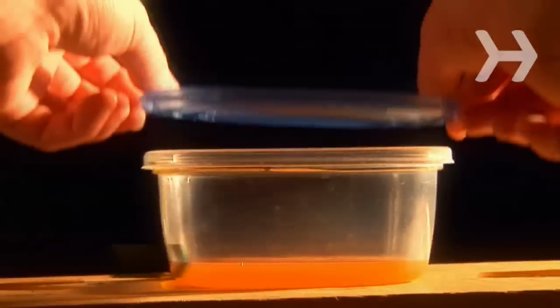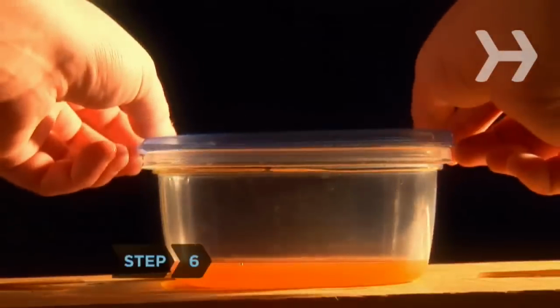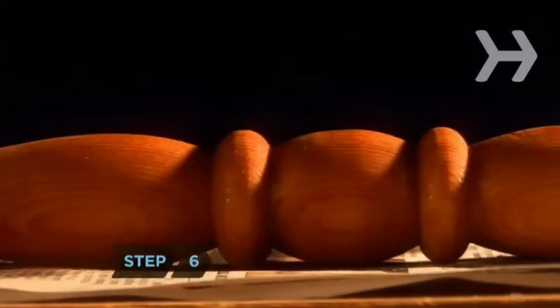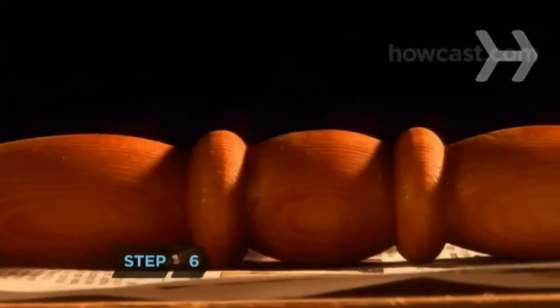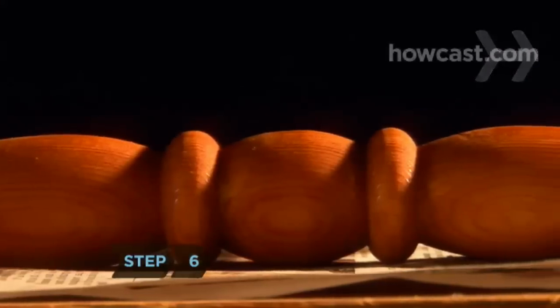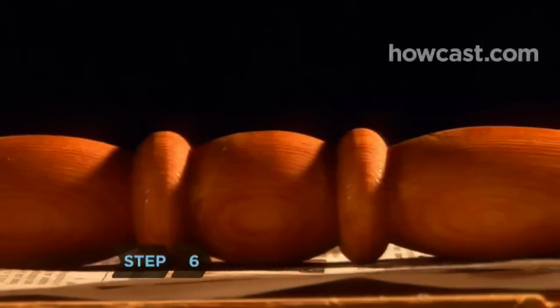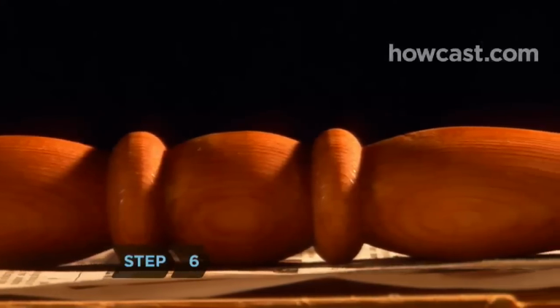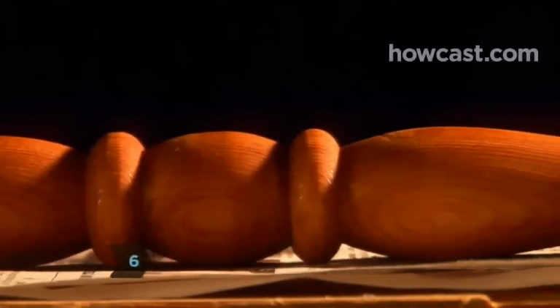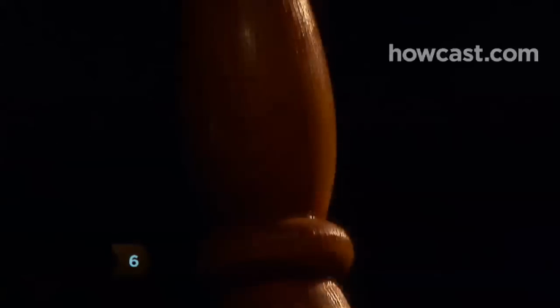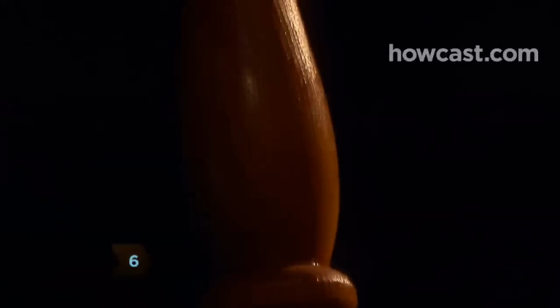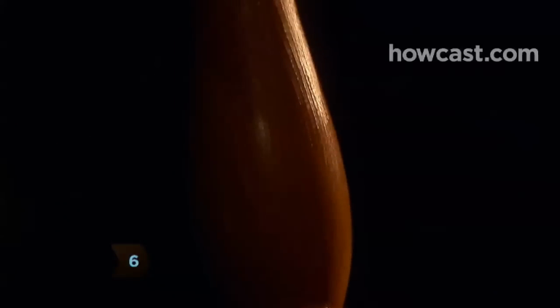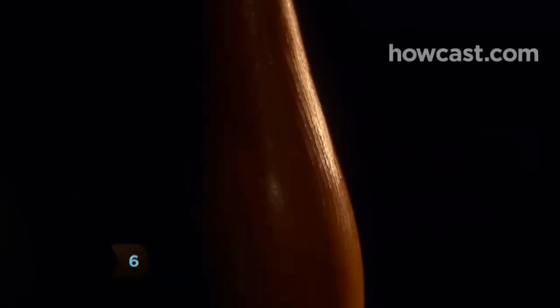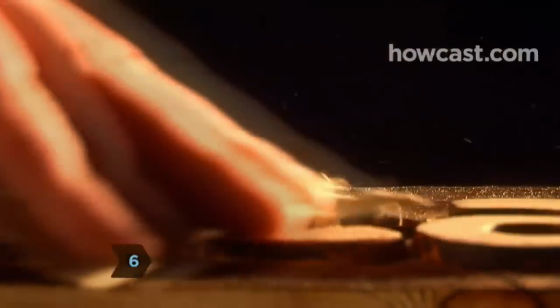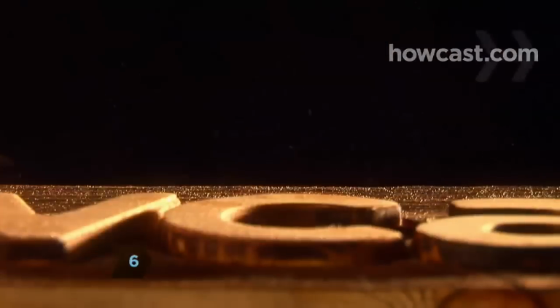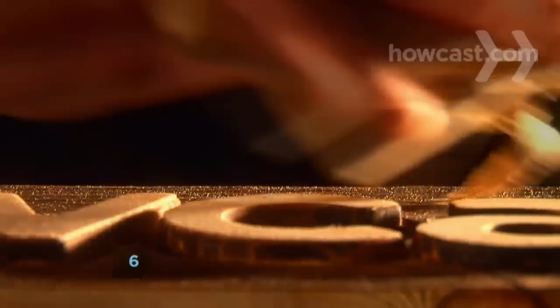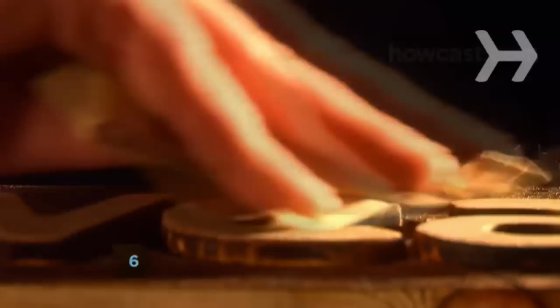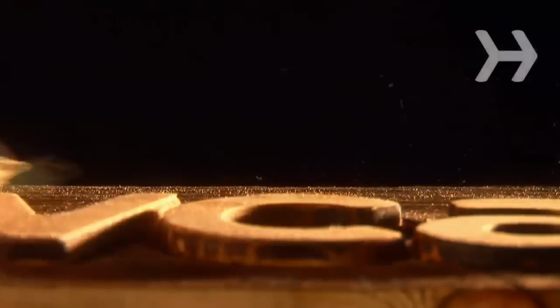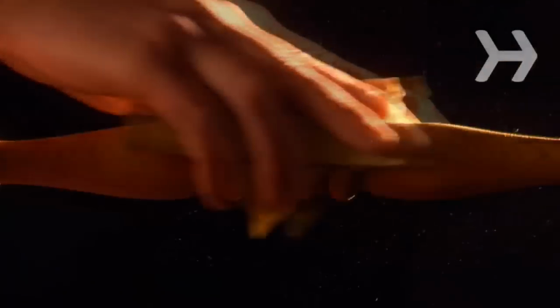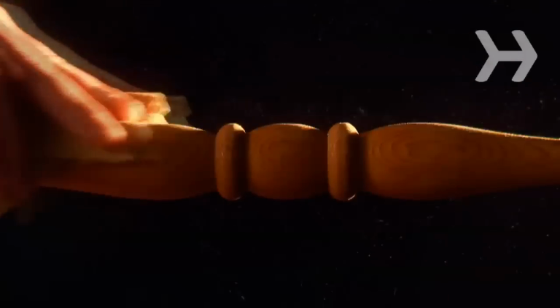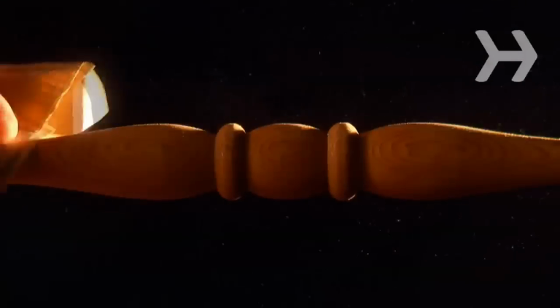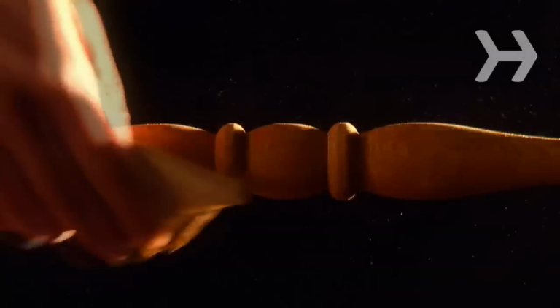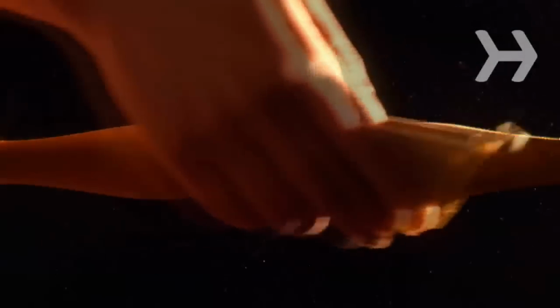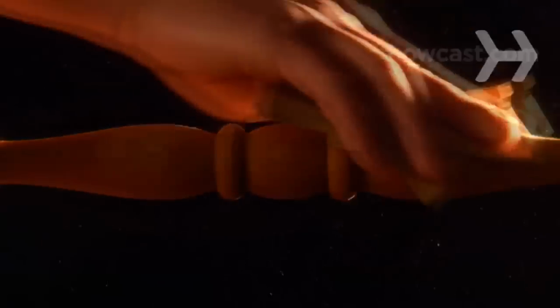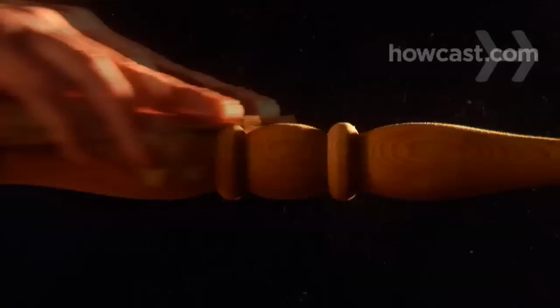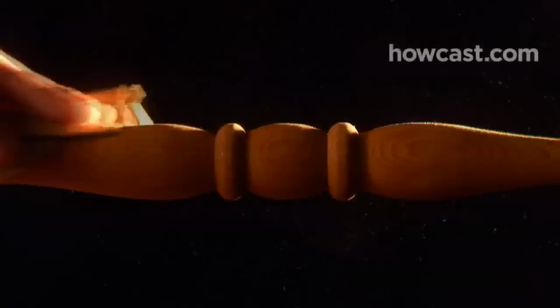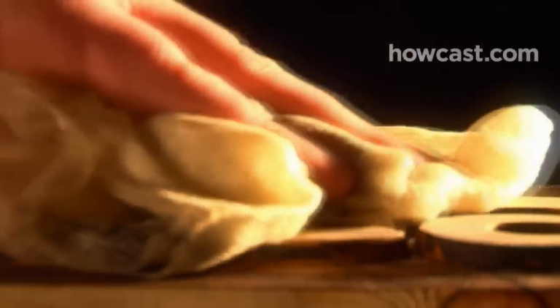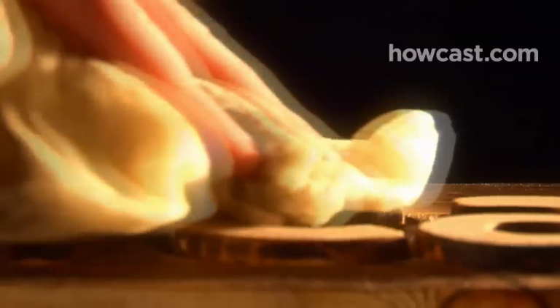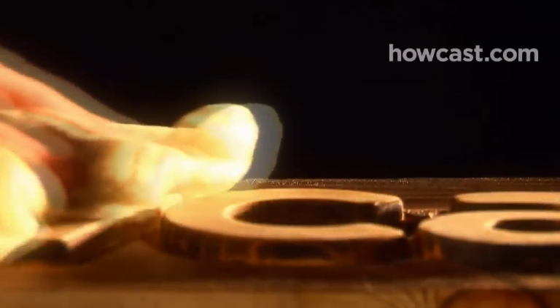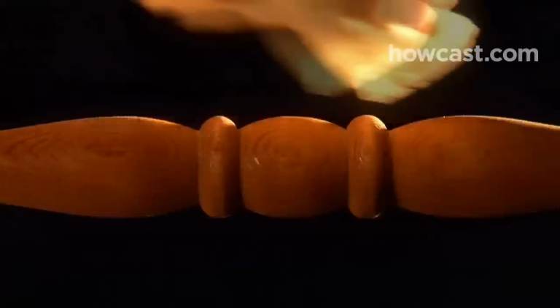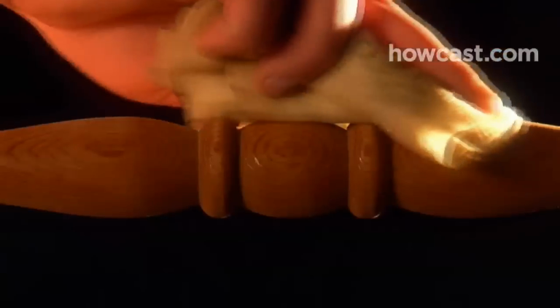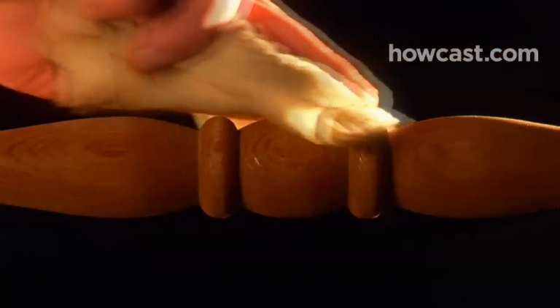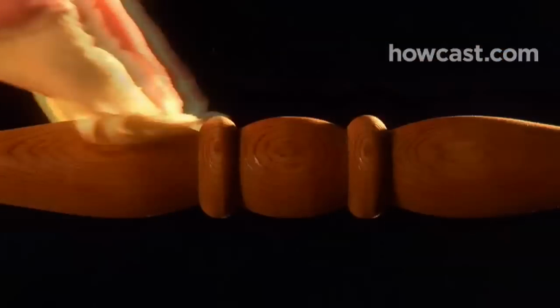Step 6. Allow the first coat to dry overnight or longer. Then sand the piece again with very fine sandpaper. Wipe off the dust with tack cloth.